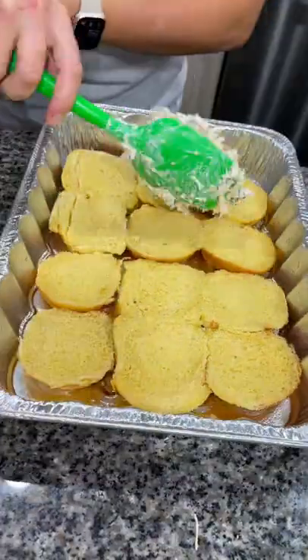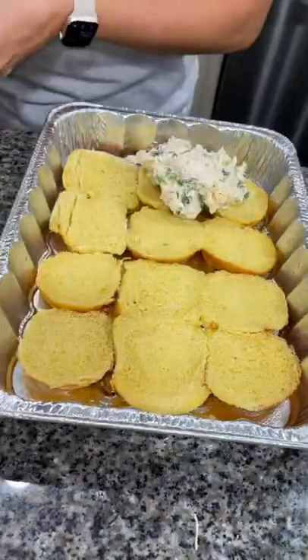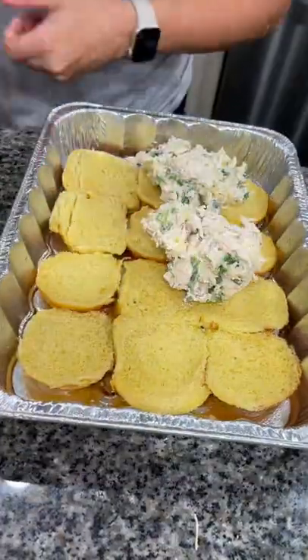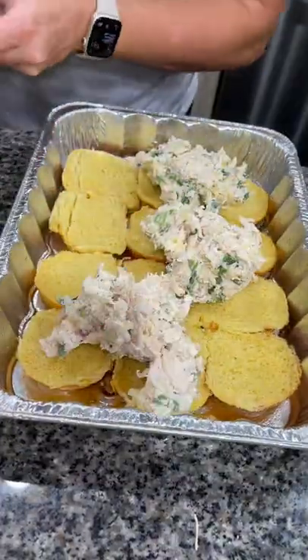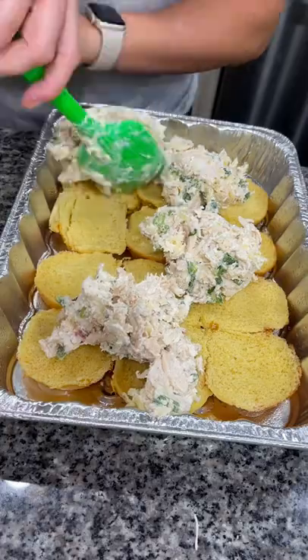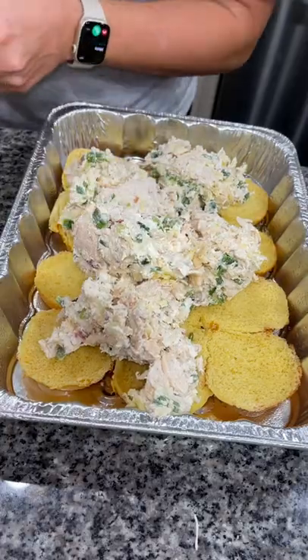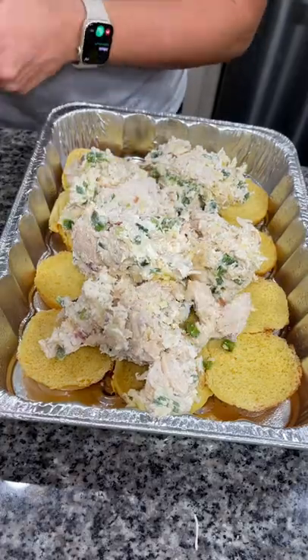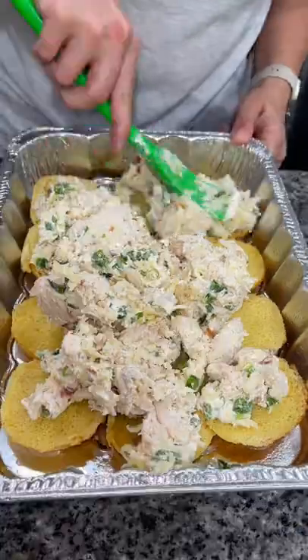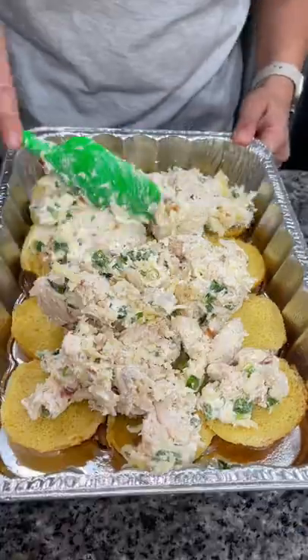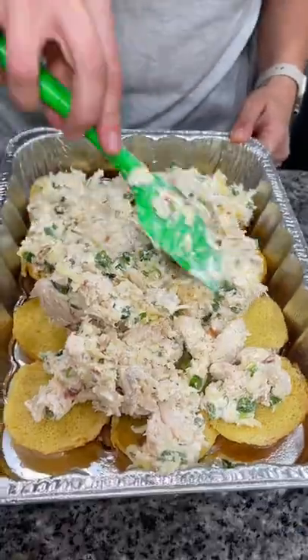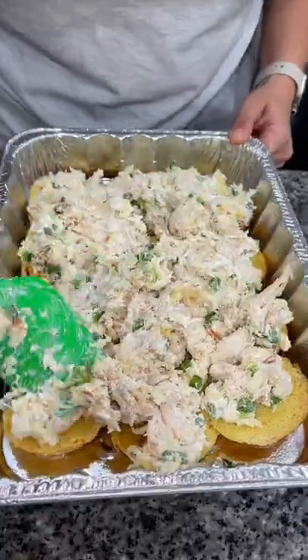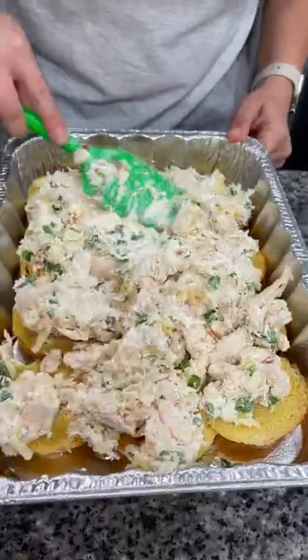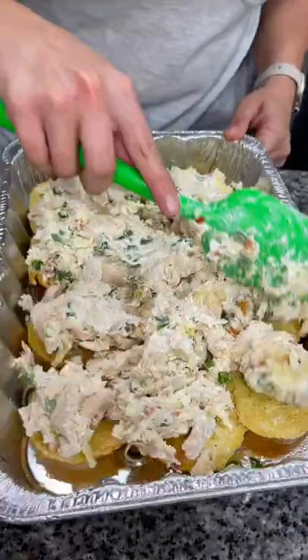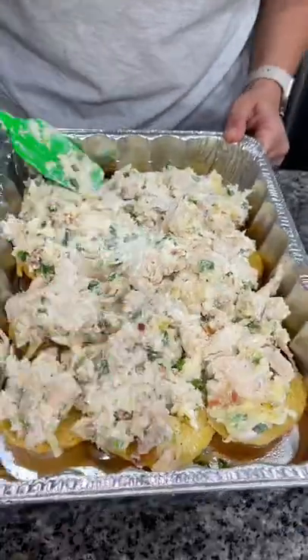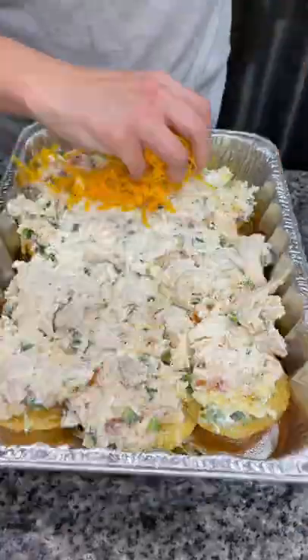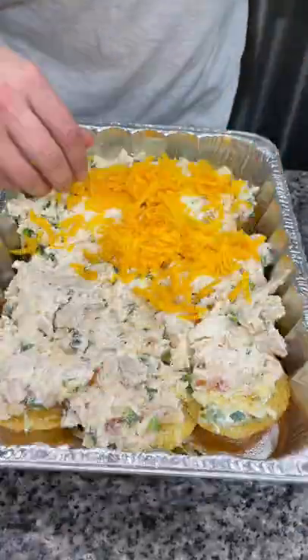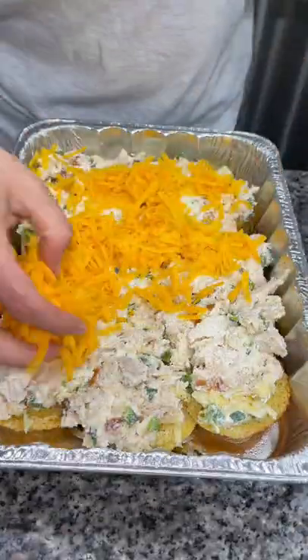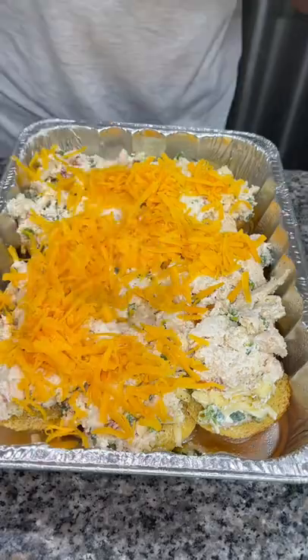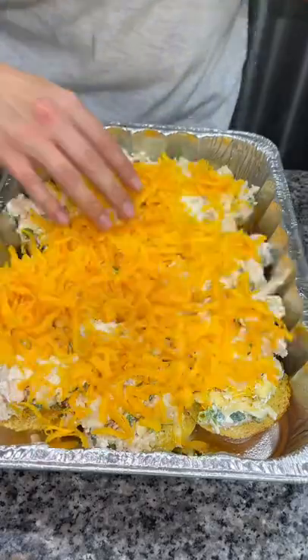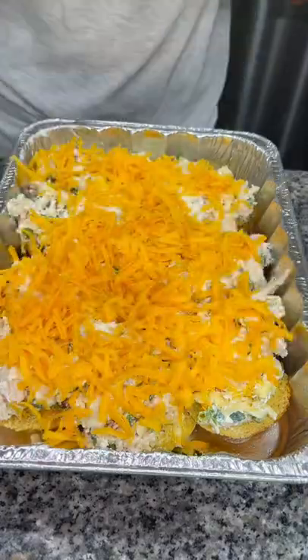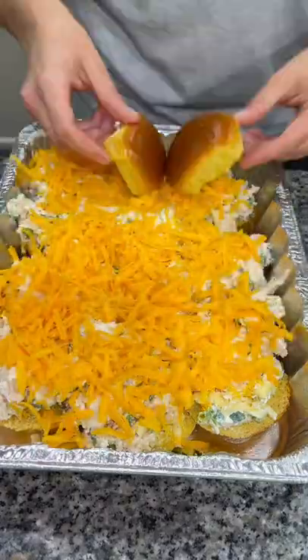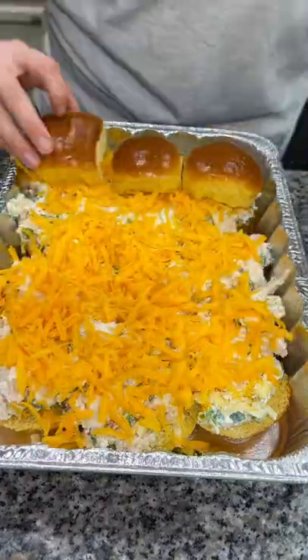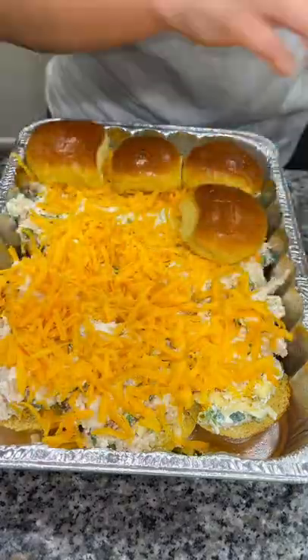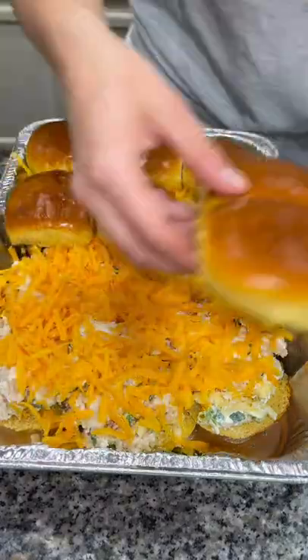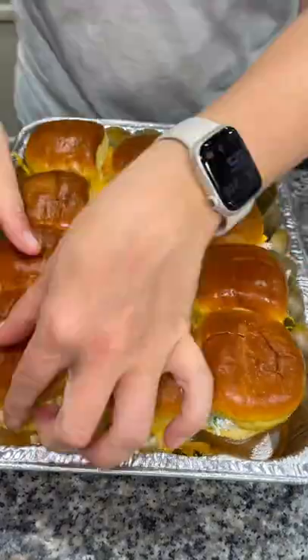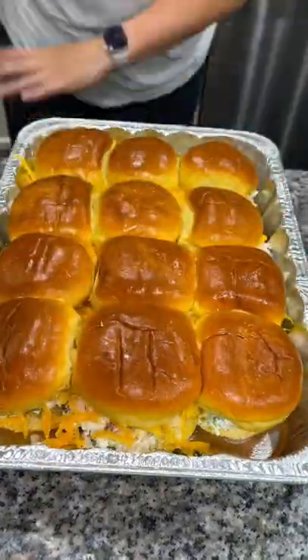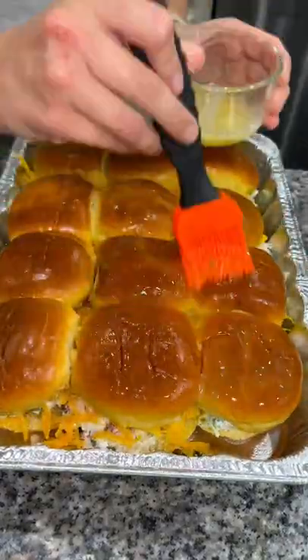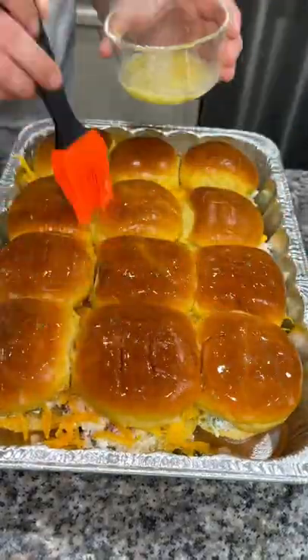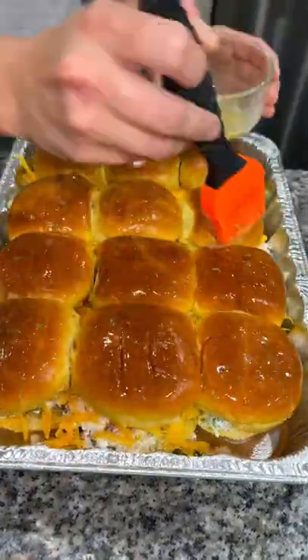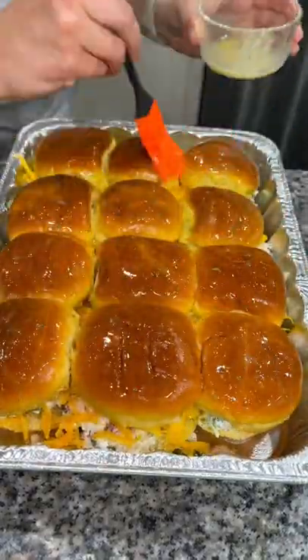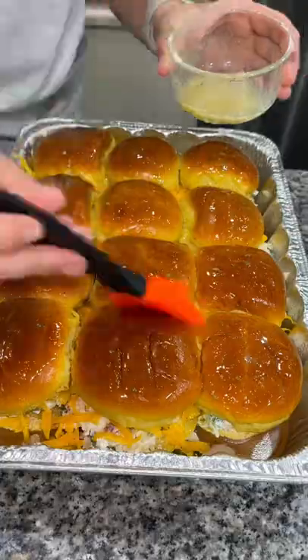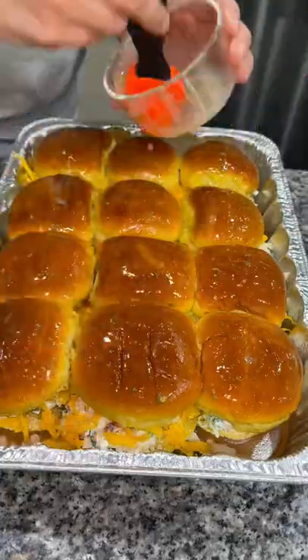Top with a cup of shredded sharp cheddar cheese, then put the tops of the rolls back on. Brush melted garlic butter all over the top — I mixed butter, garlic powder, and parsley together.